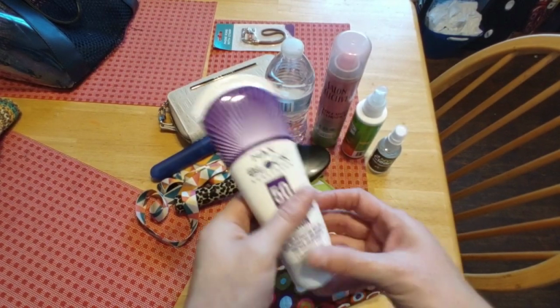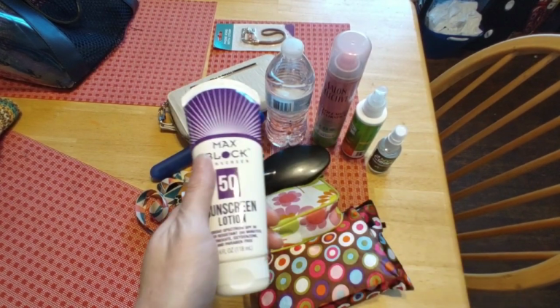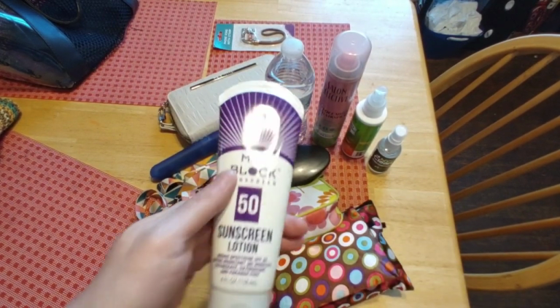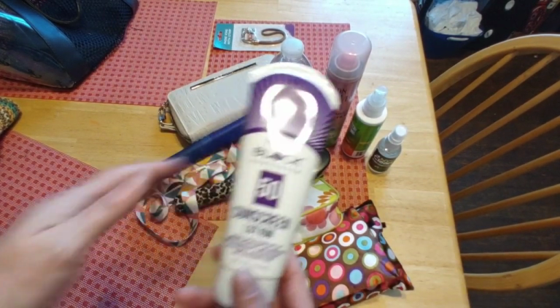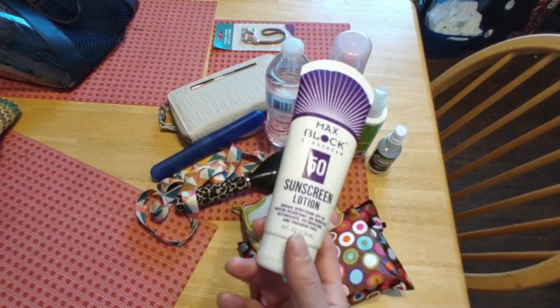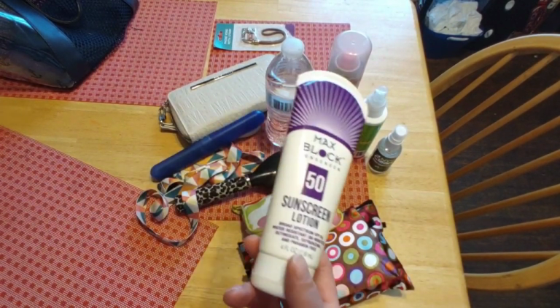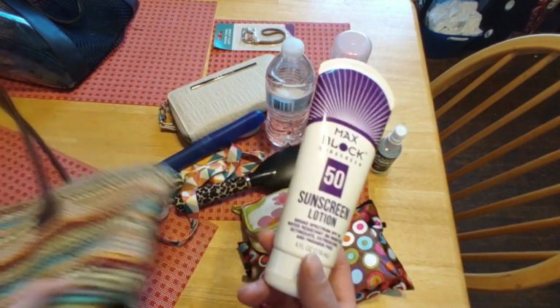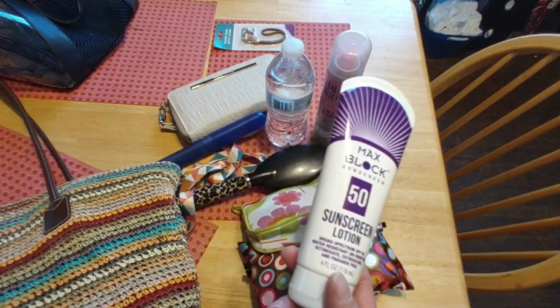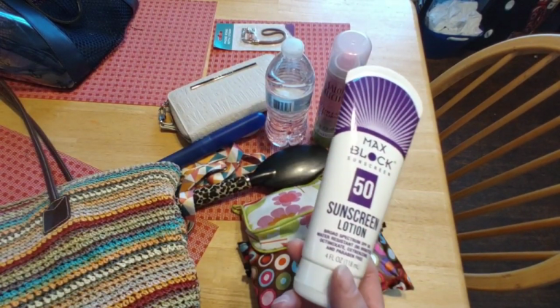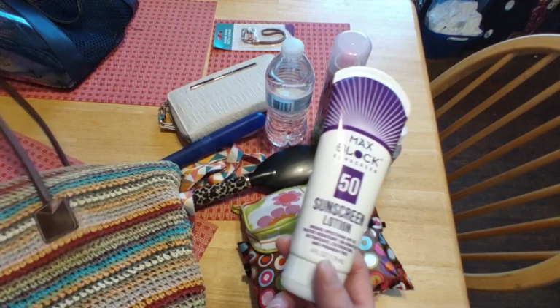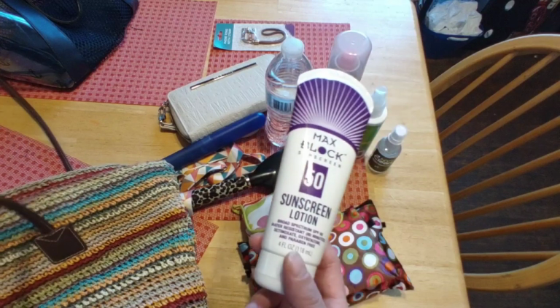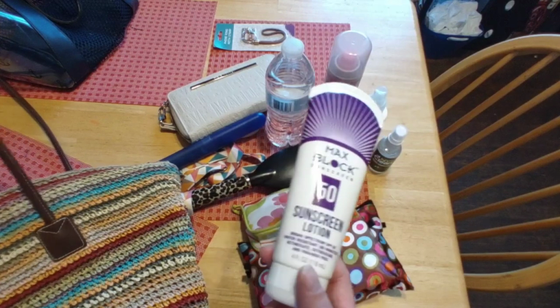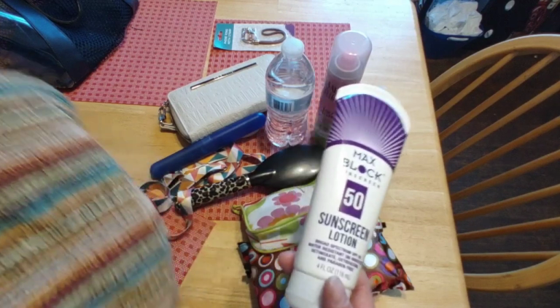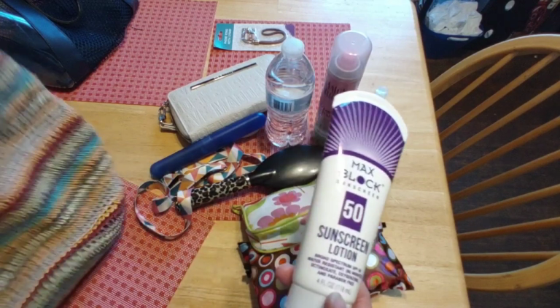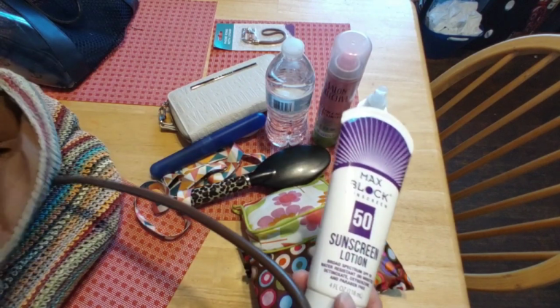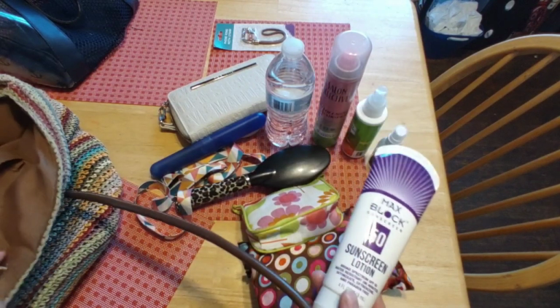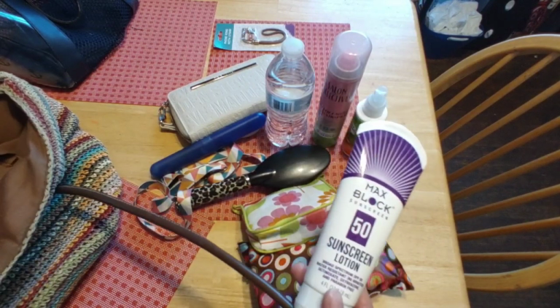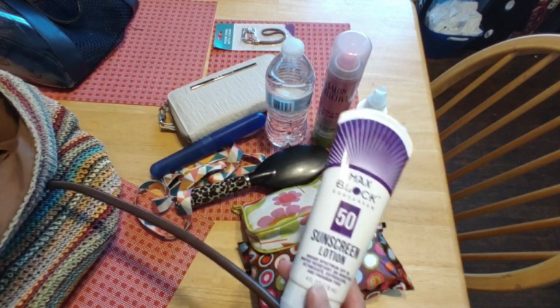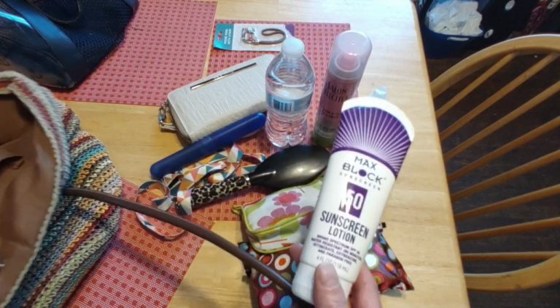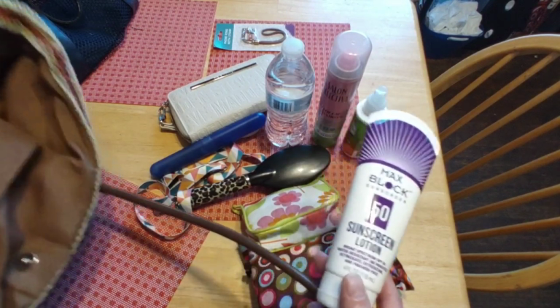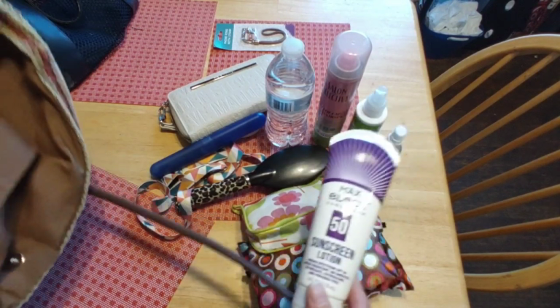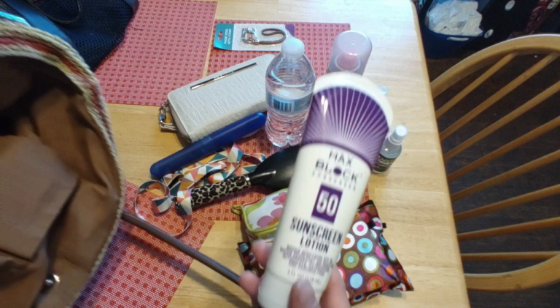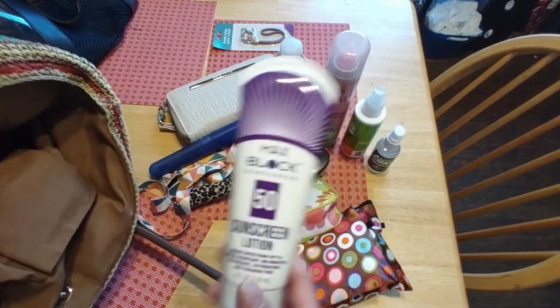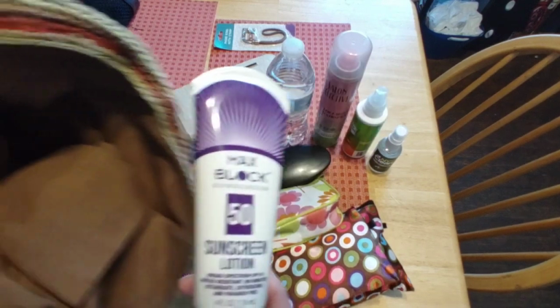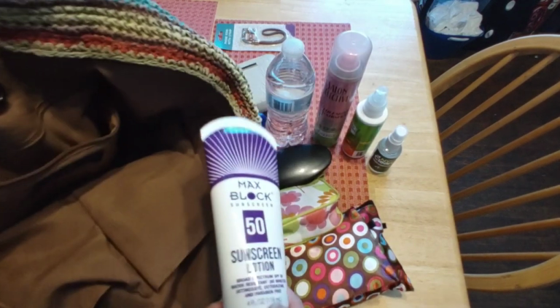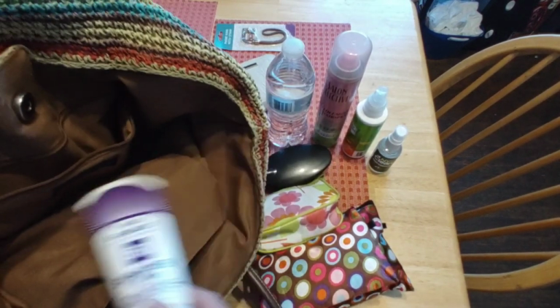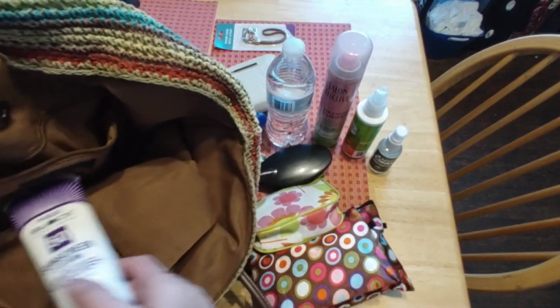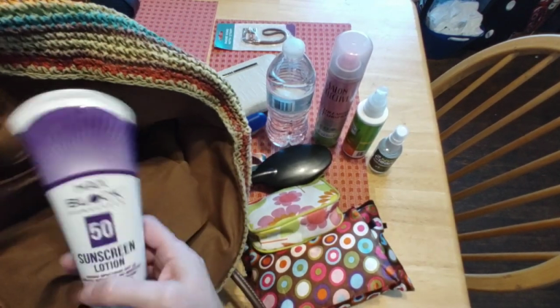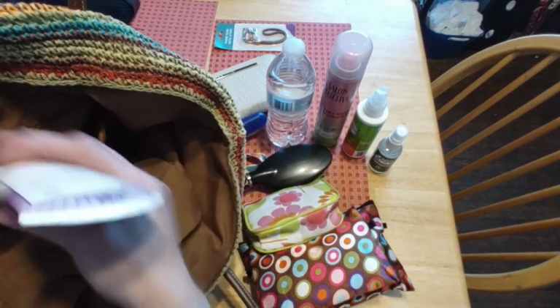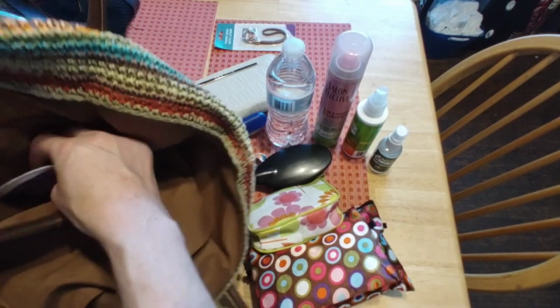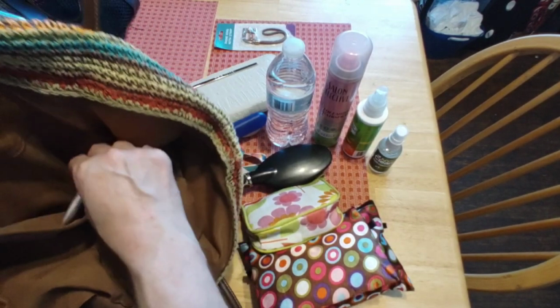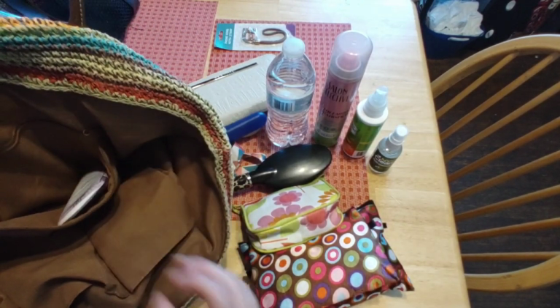I always keep a sunblock in my bag at all times — for when we go to the pool, park, beach, or hiking. I pop it right into the bag and I'm going to put it in that pocket there.